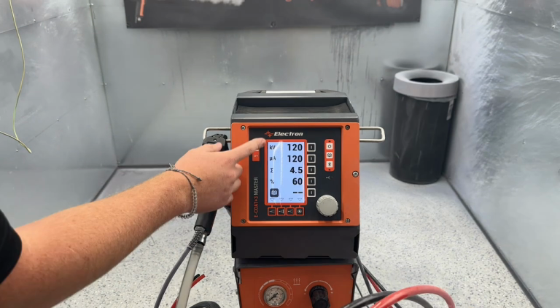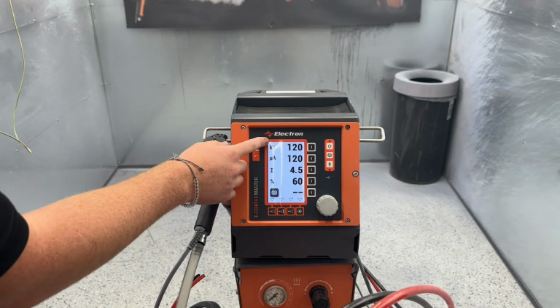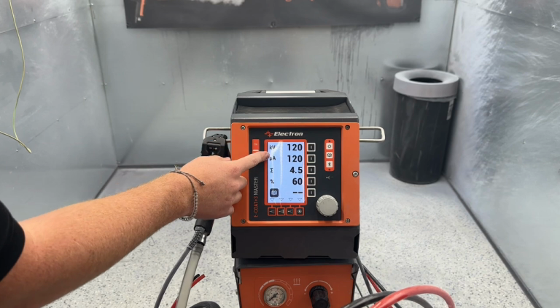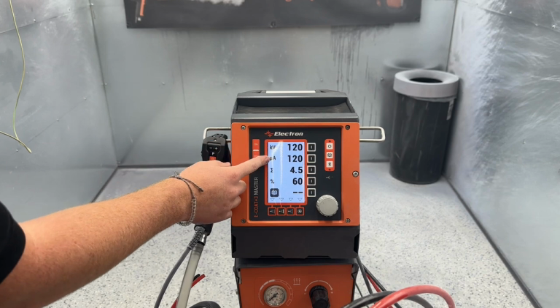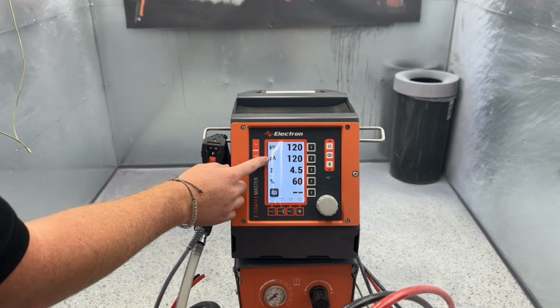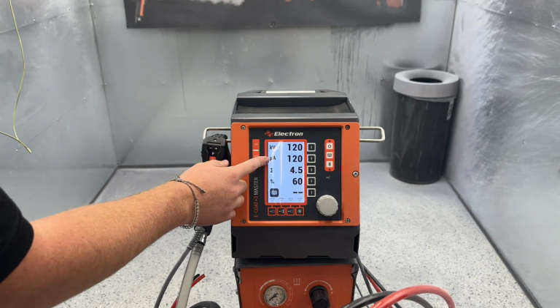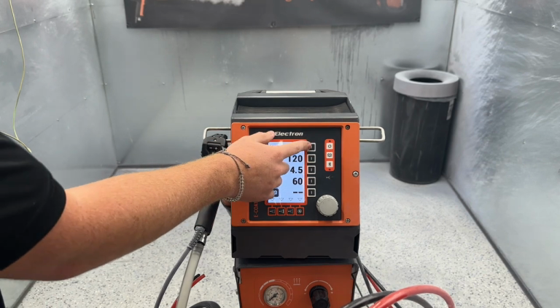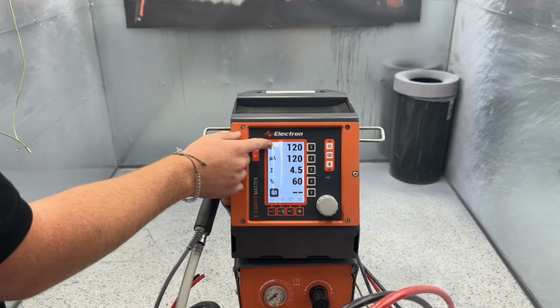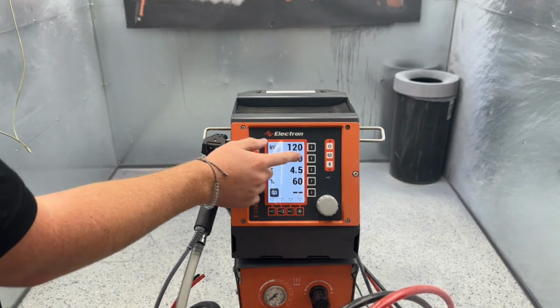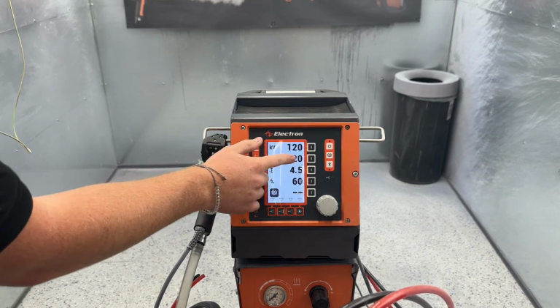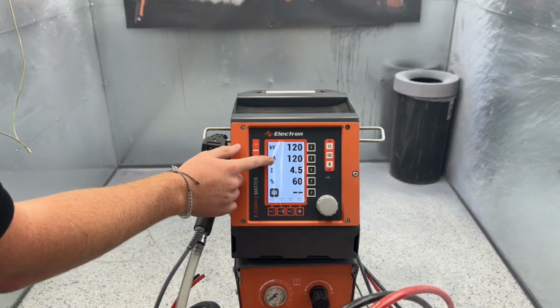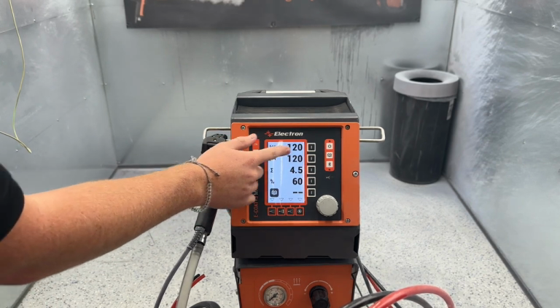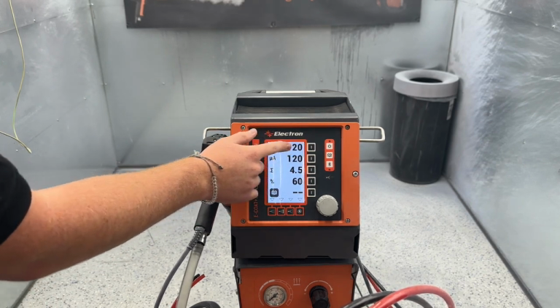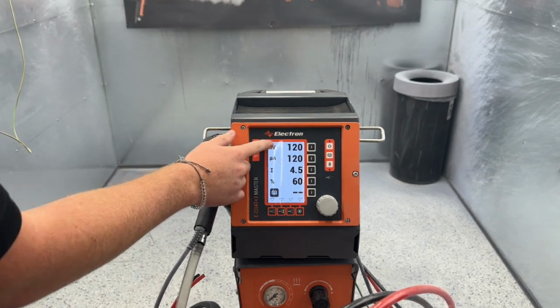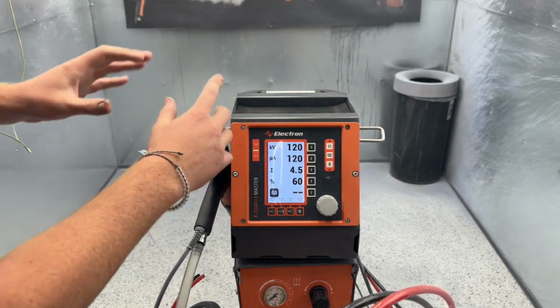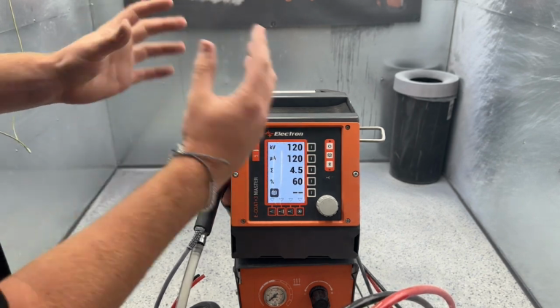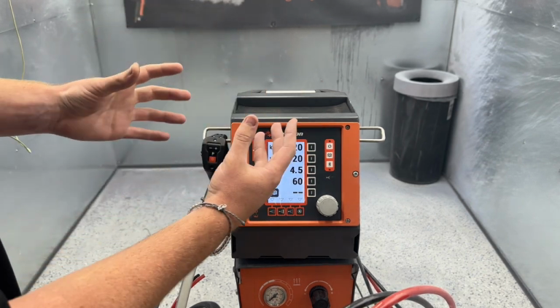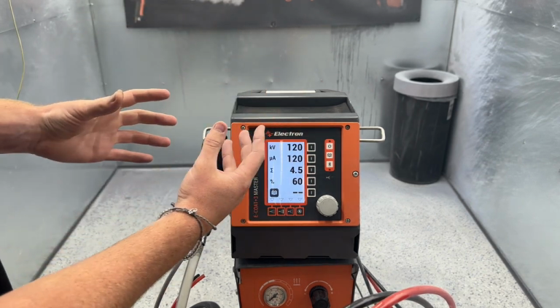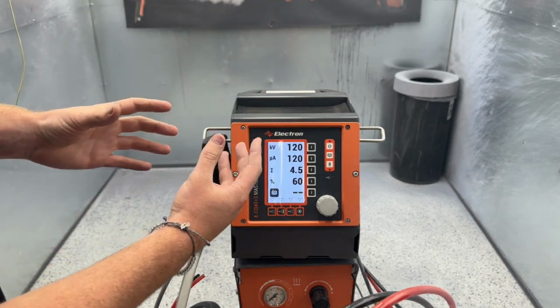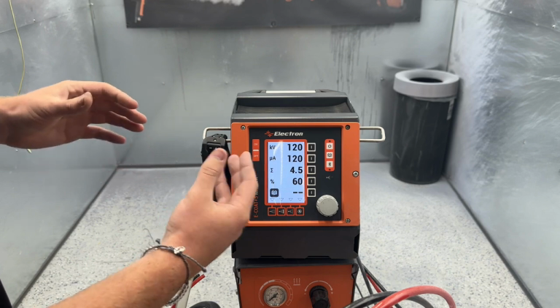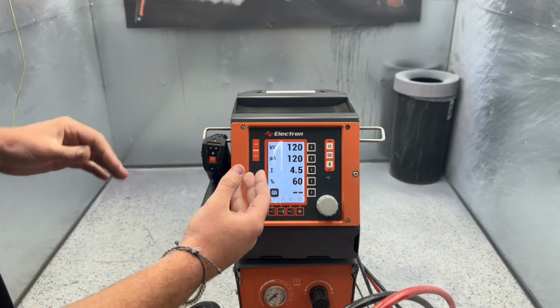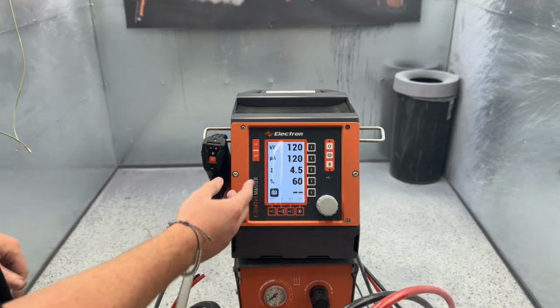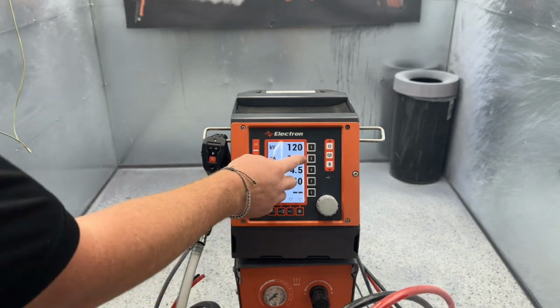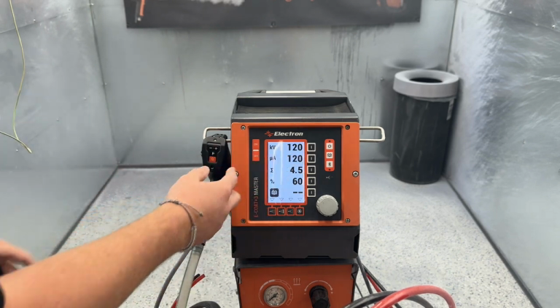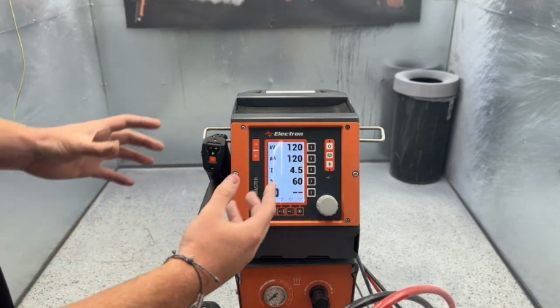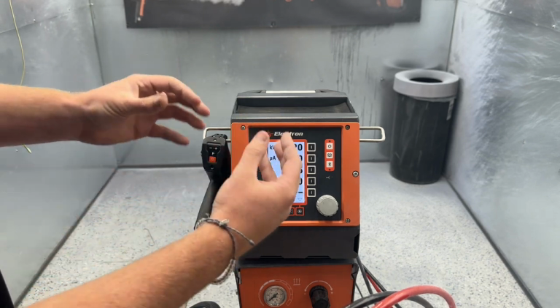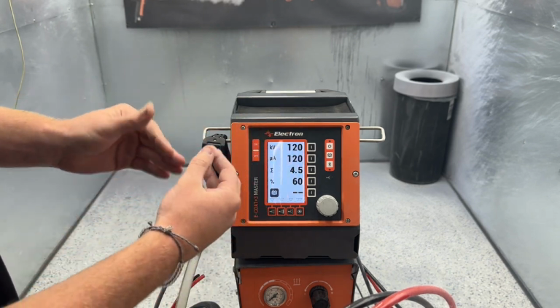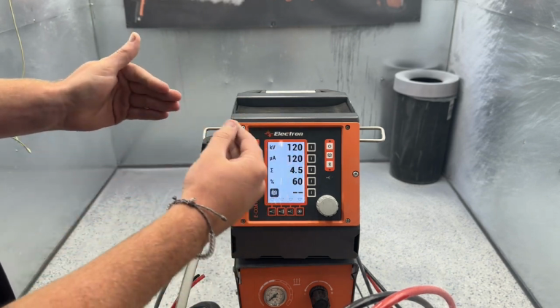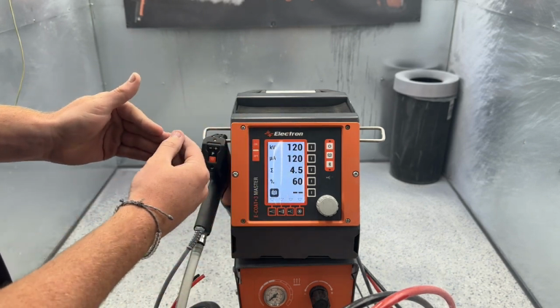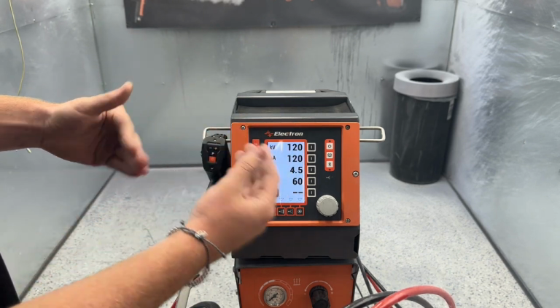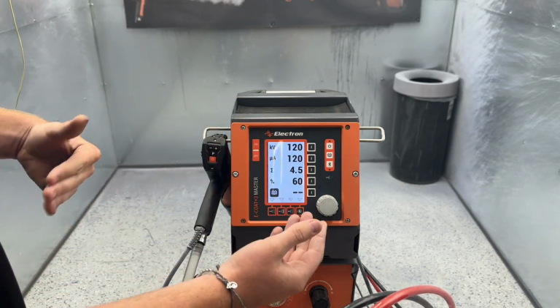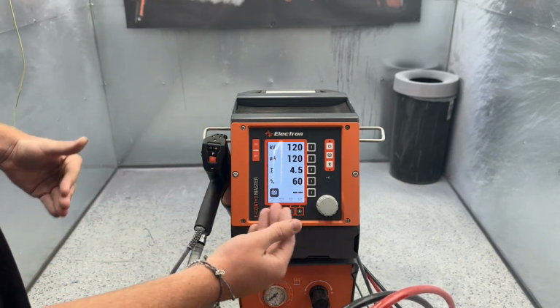At the top, we have our two electrostatic settings. We have our KV and our microamps. KV is kind of the wrap that the powder has around parts. Microamps is the attraction to the metal that the powder has.